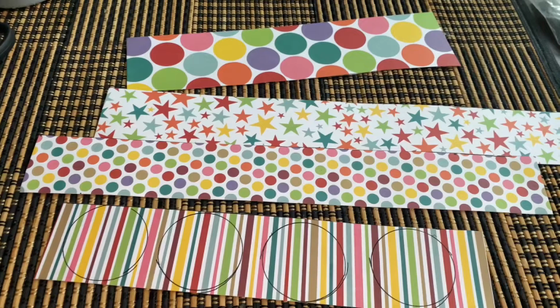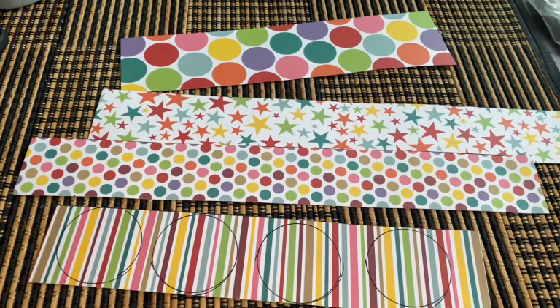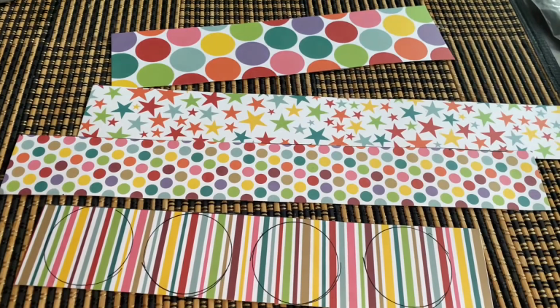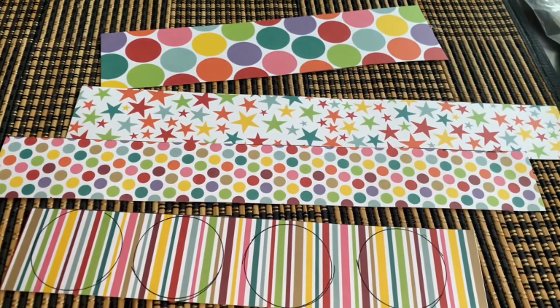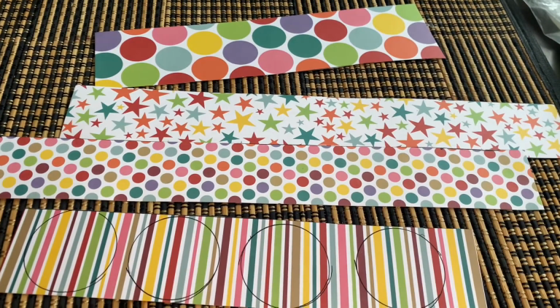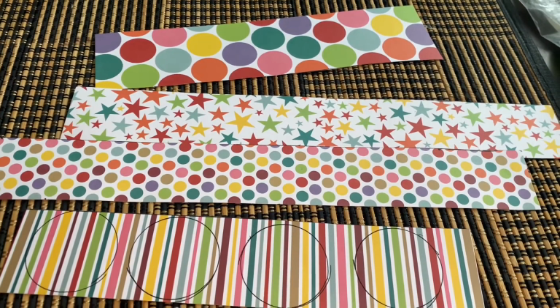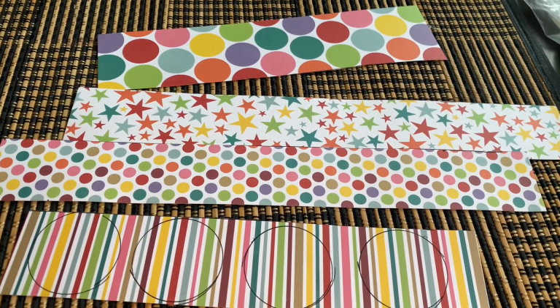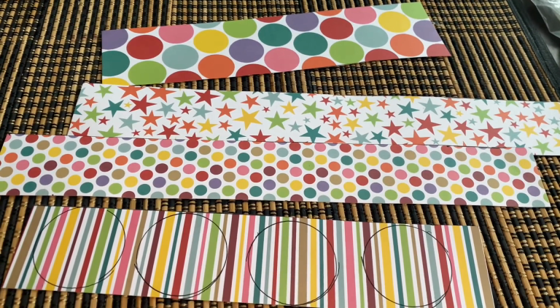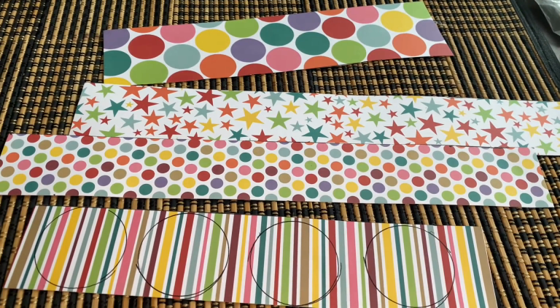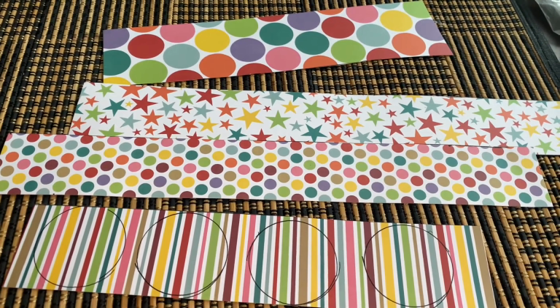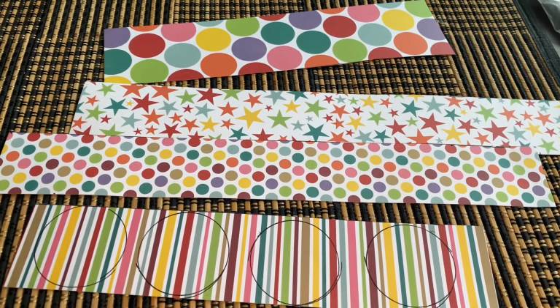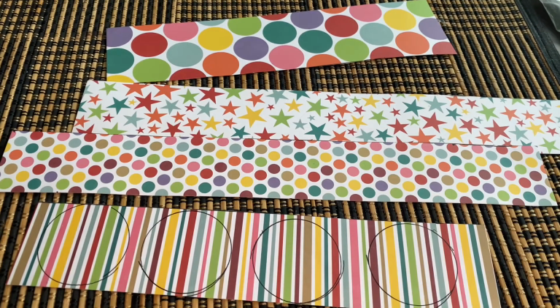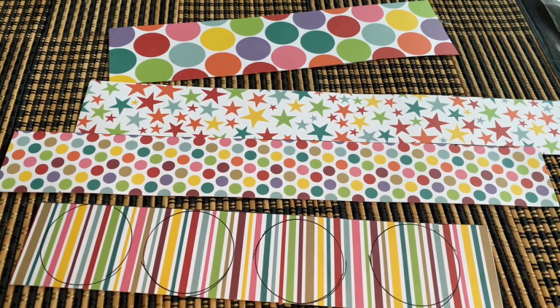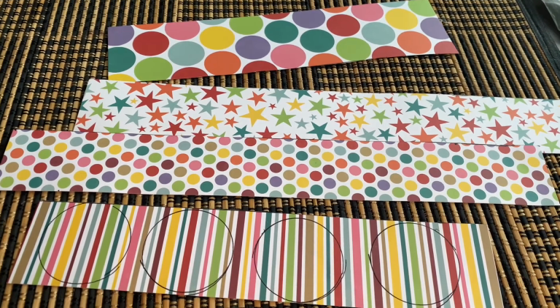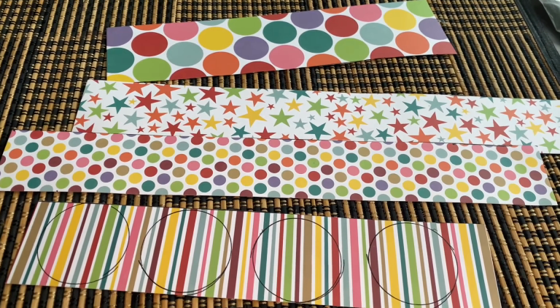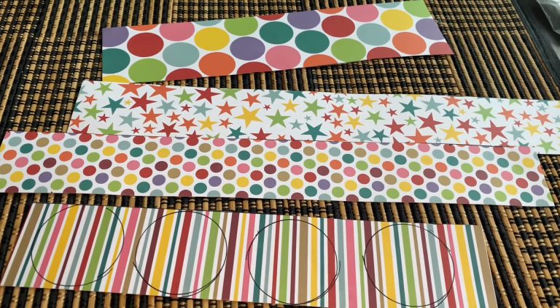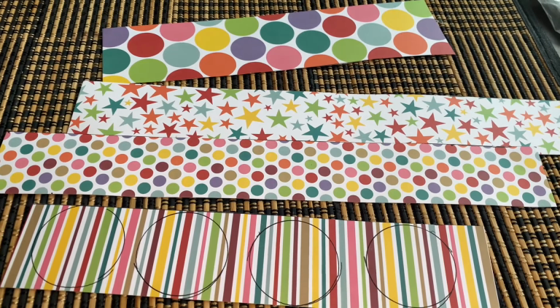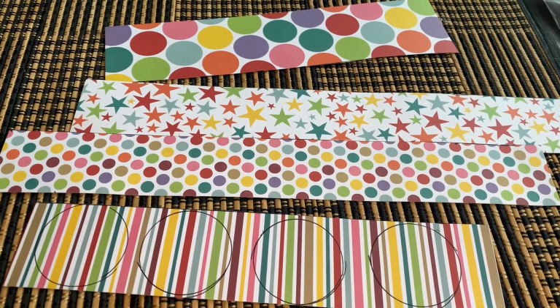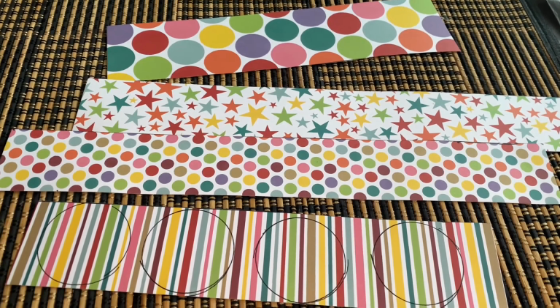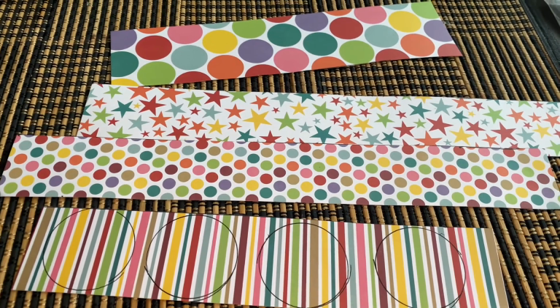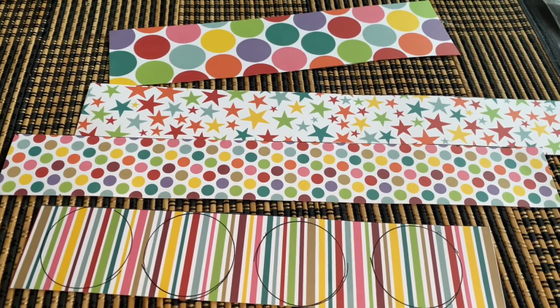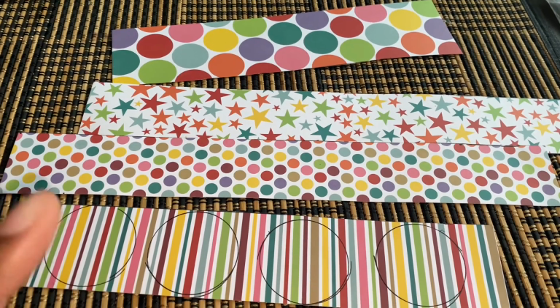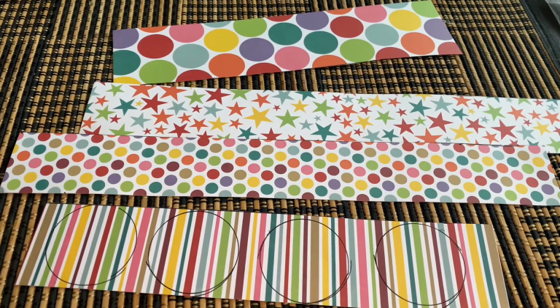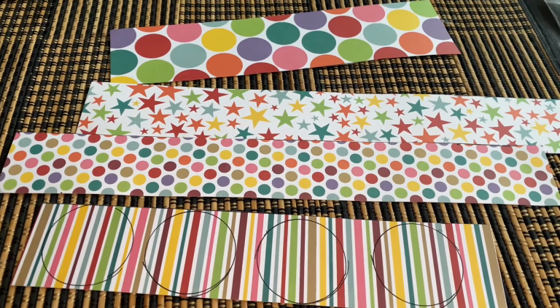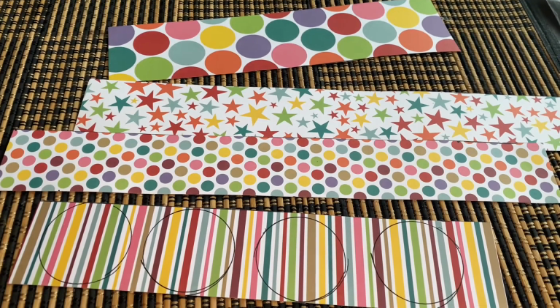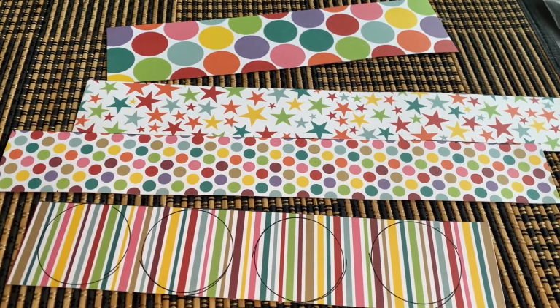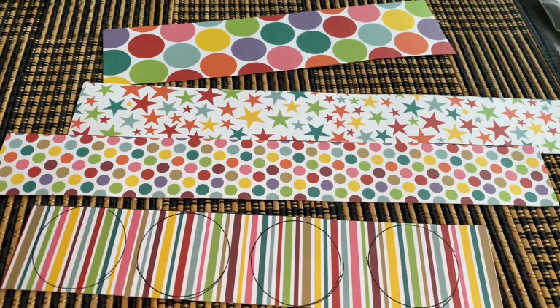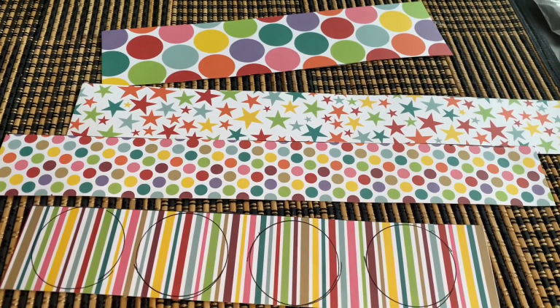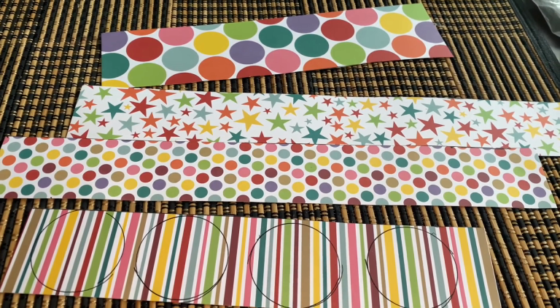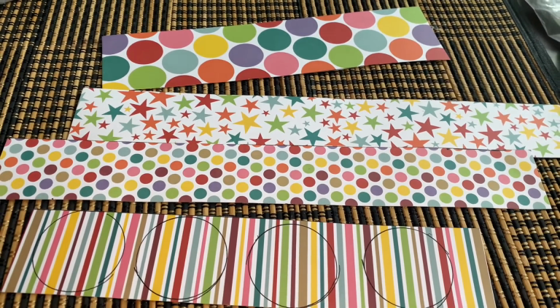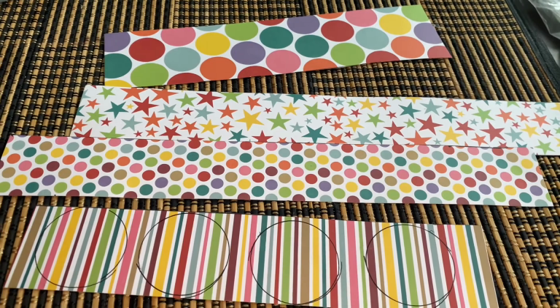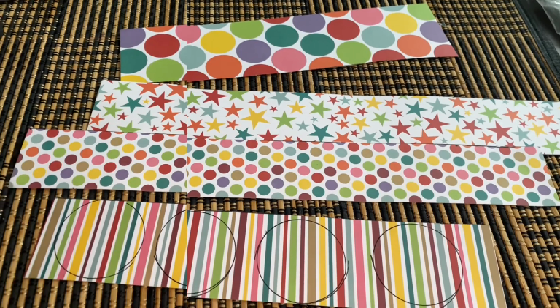Hey guys, welcome back to the Auntie Anisho. Today we are making mini party hats. These are going to be in our store. So let's get started.